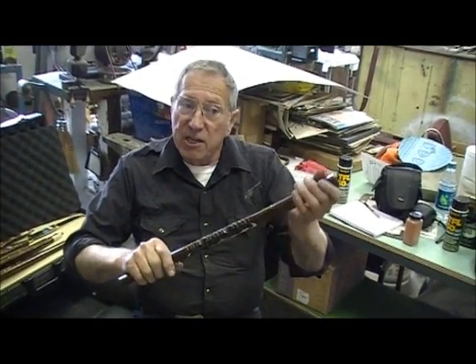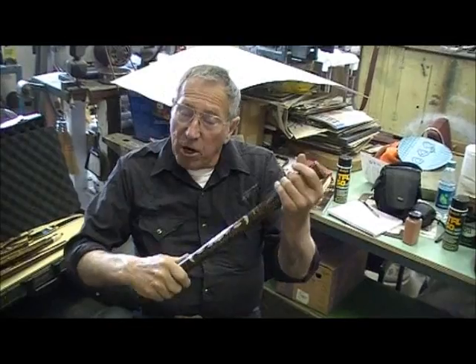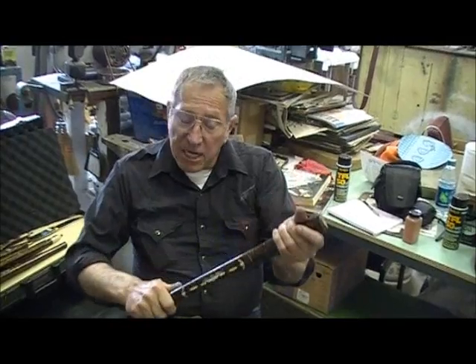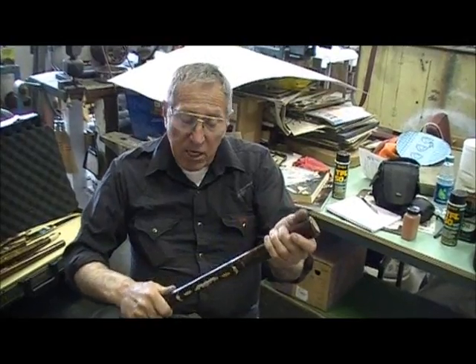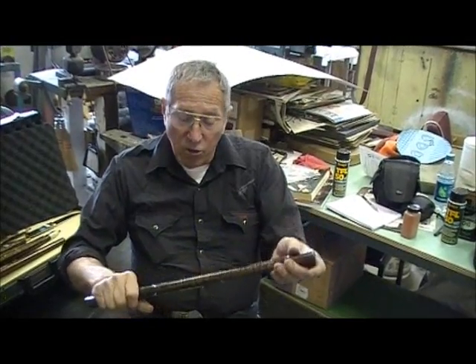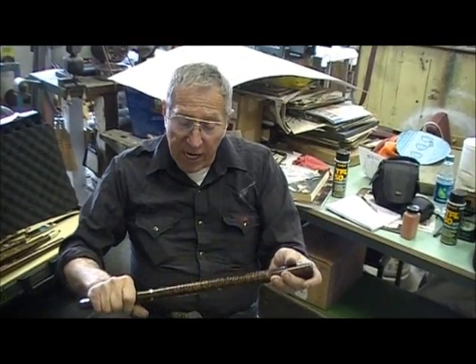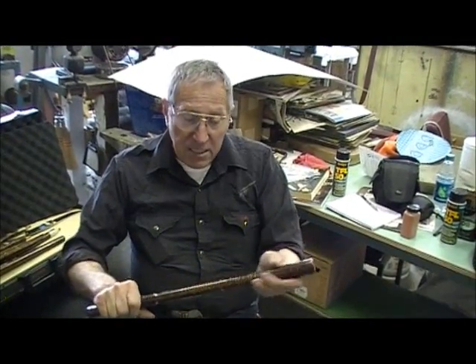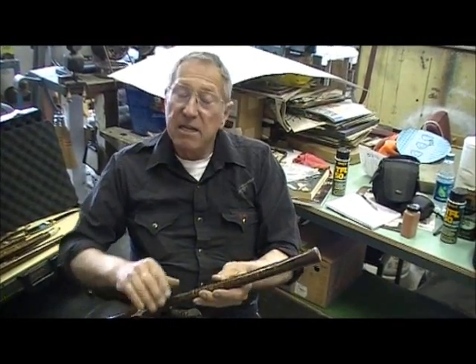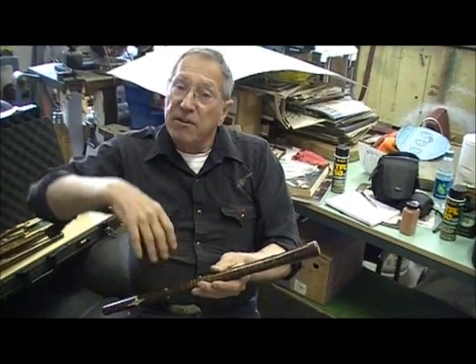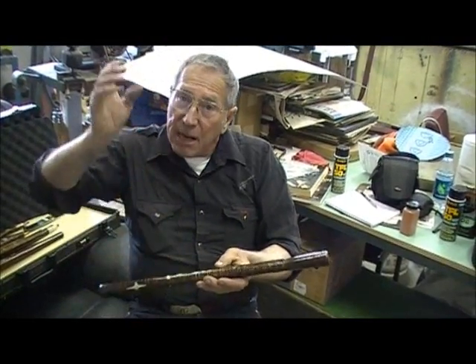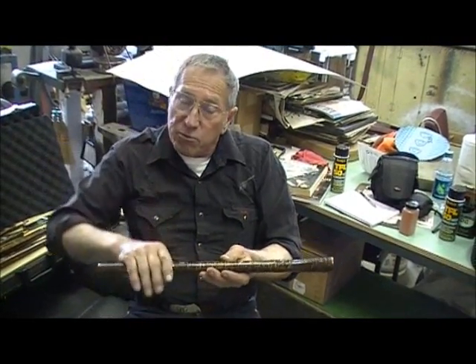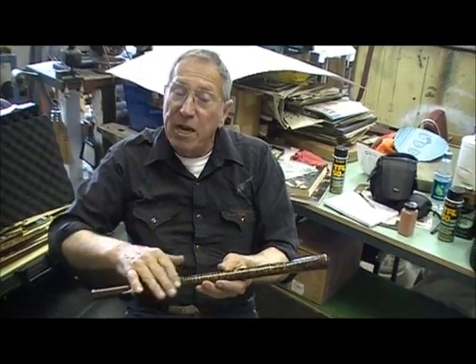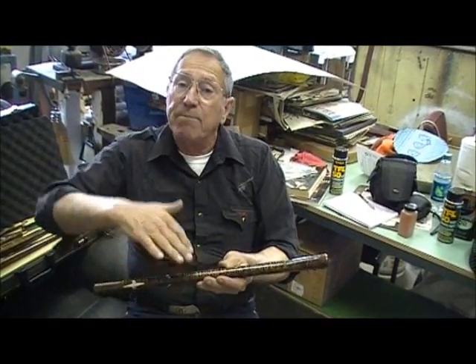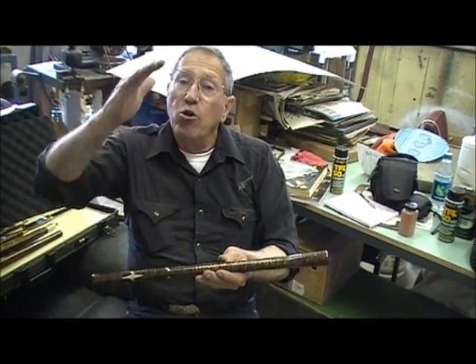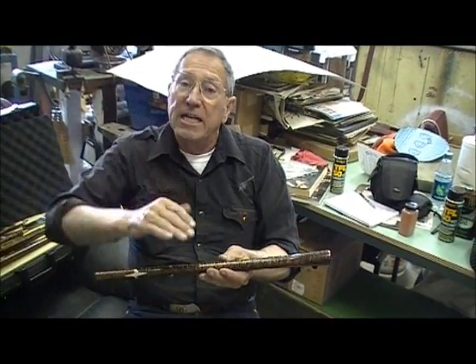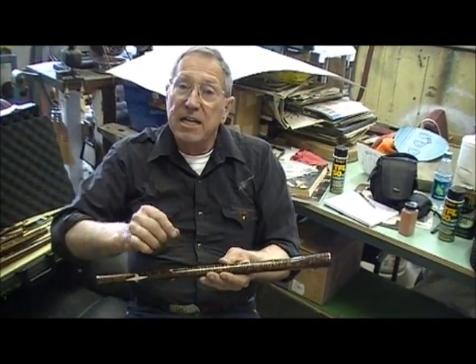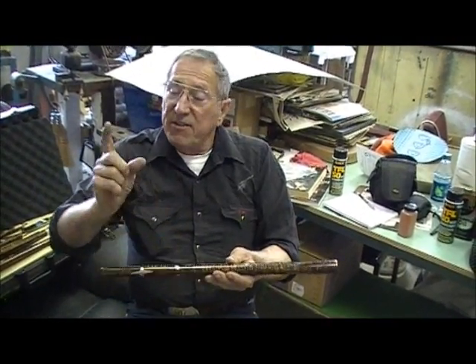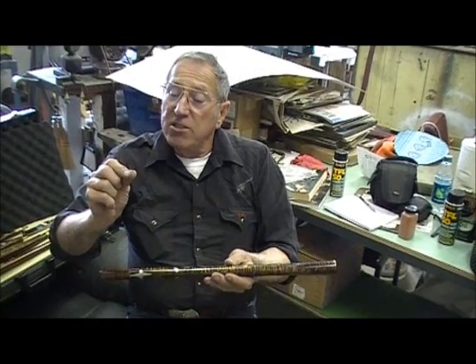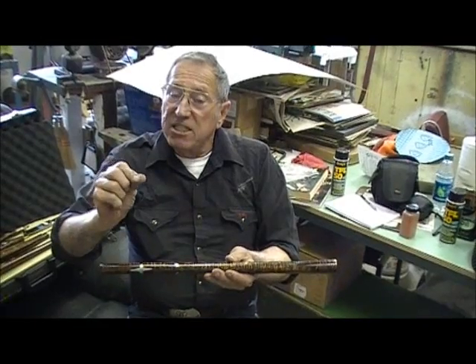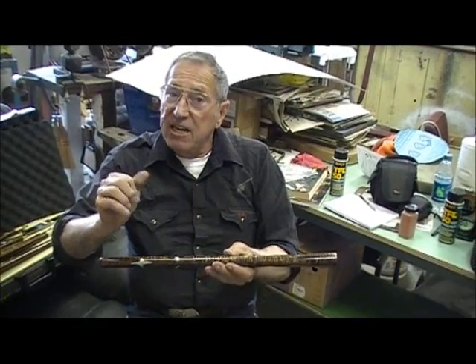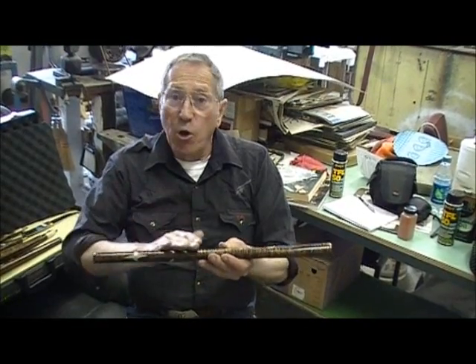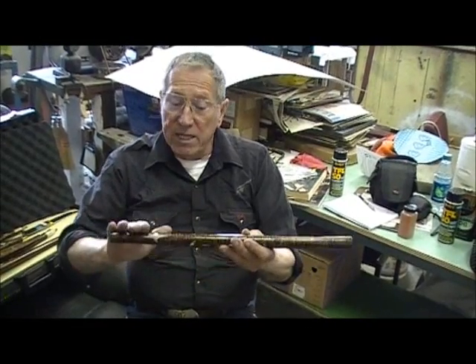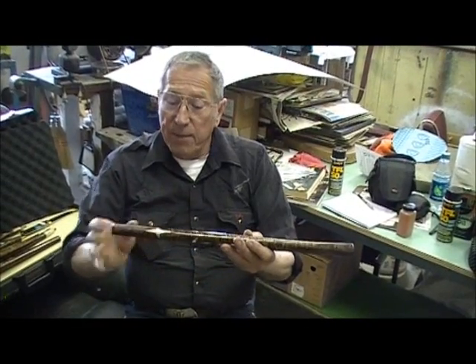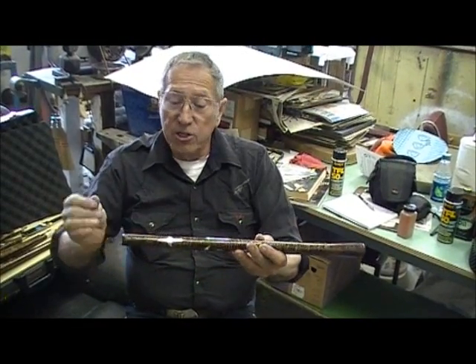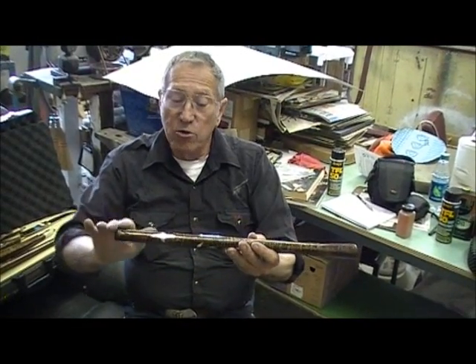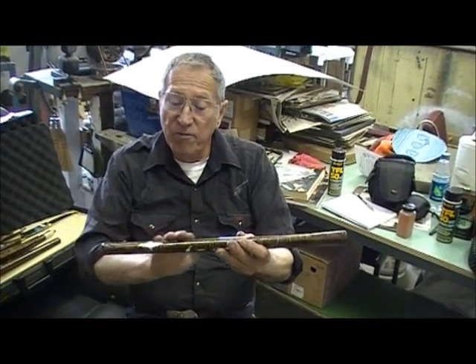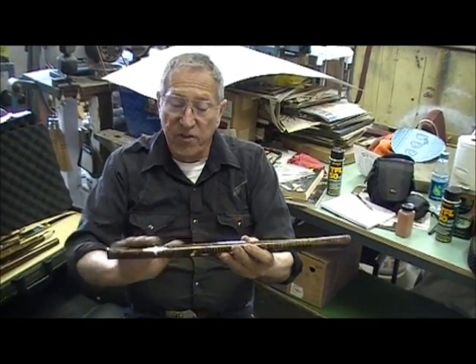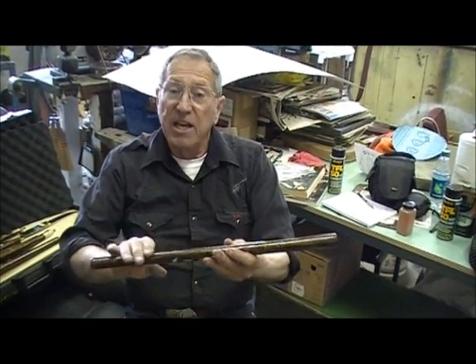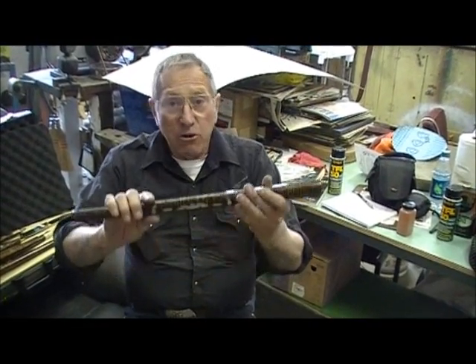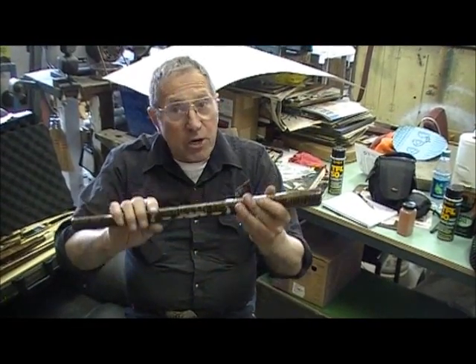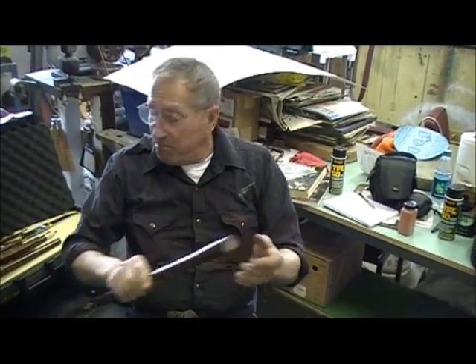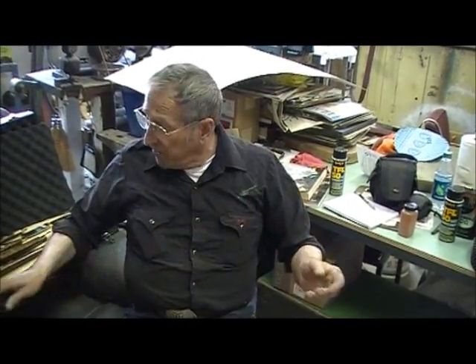Different parts of the country also have different climates, so it may take more or less. If it turns out sticky, you don't want that. It just goes on very thin, and I'll show you what I mean by thin.